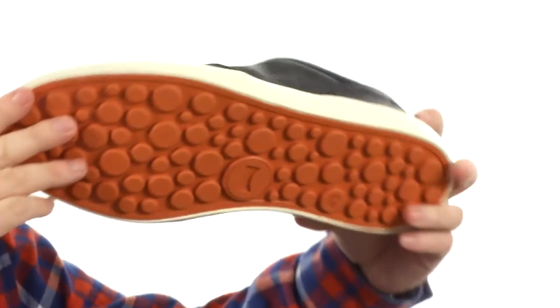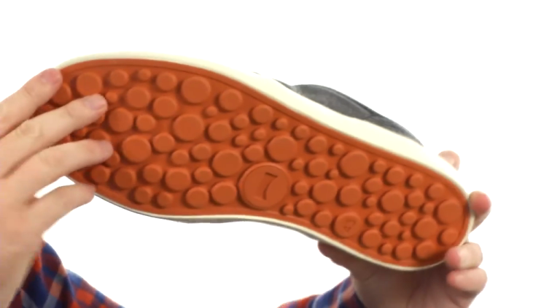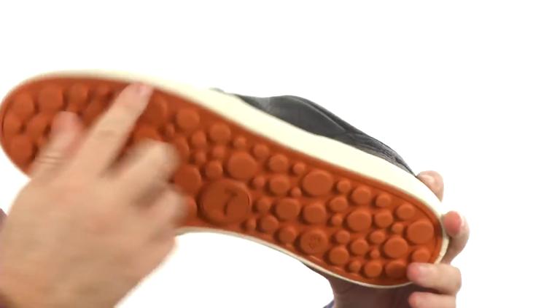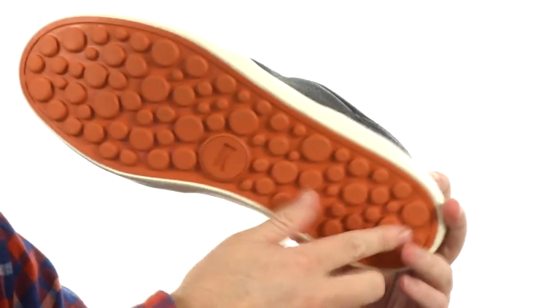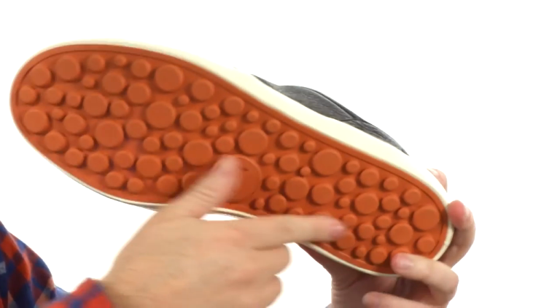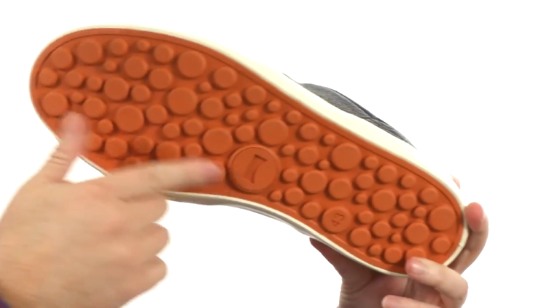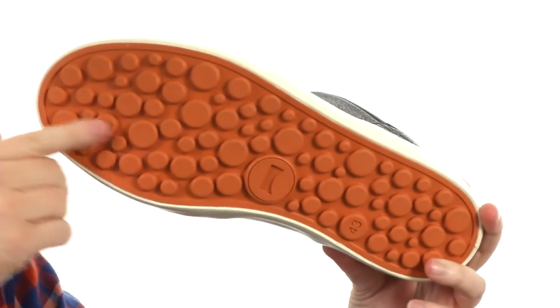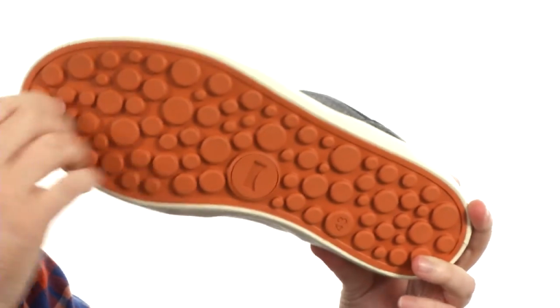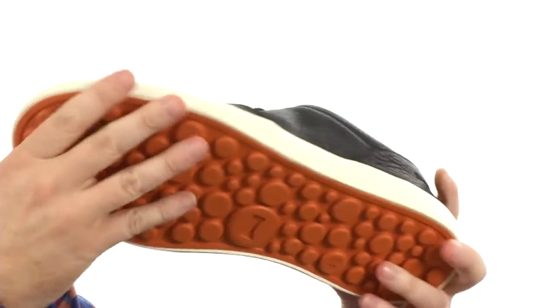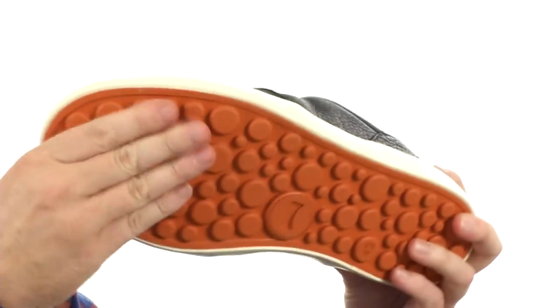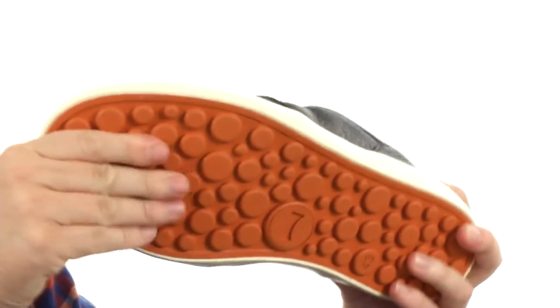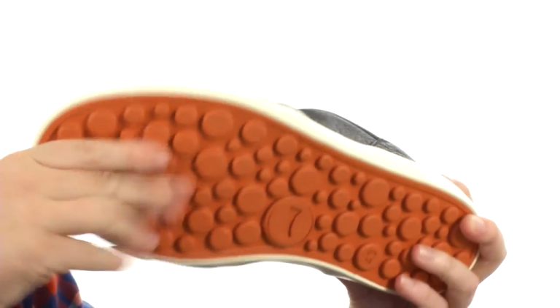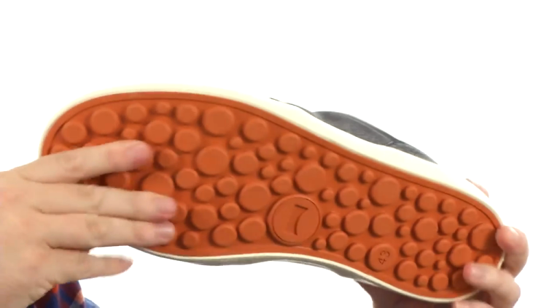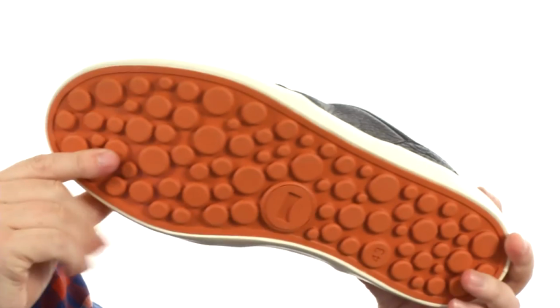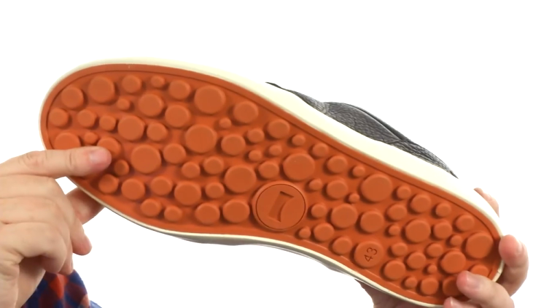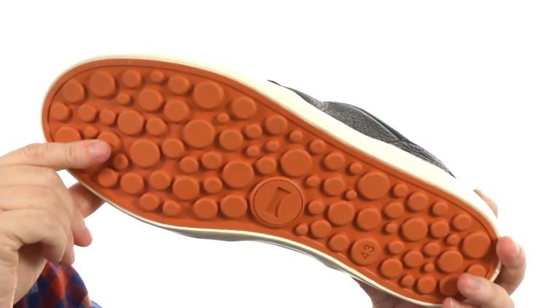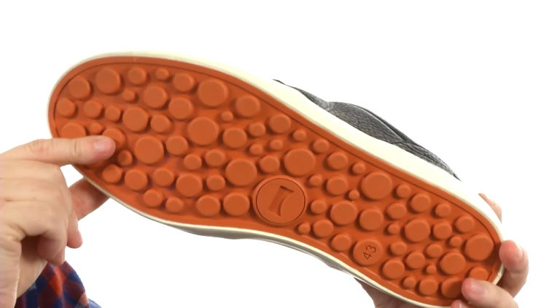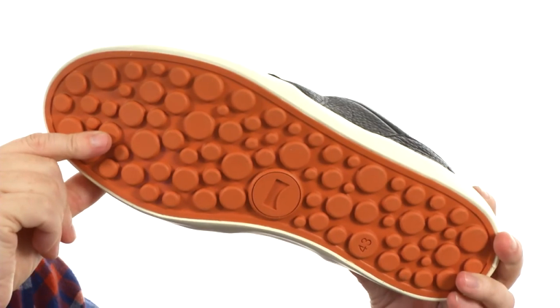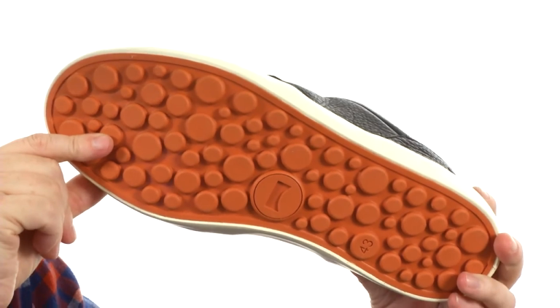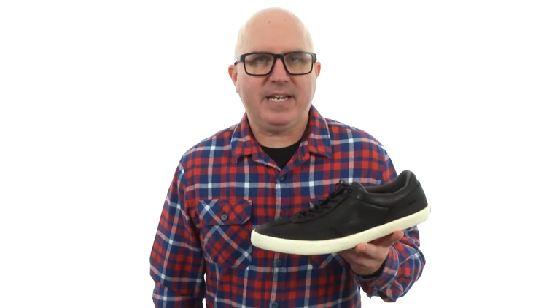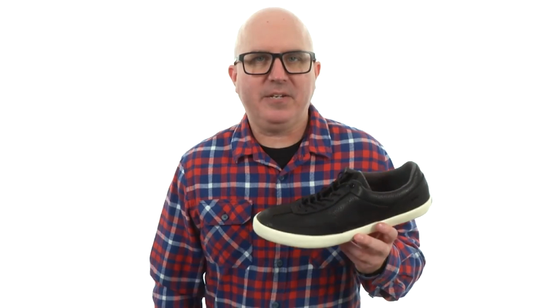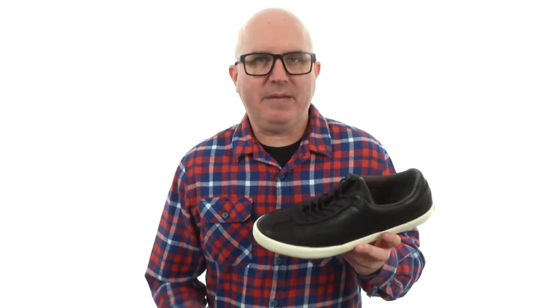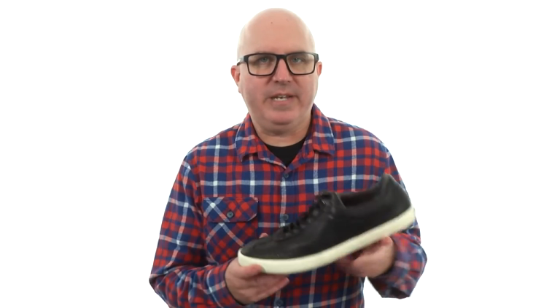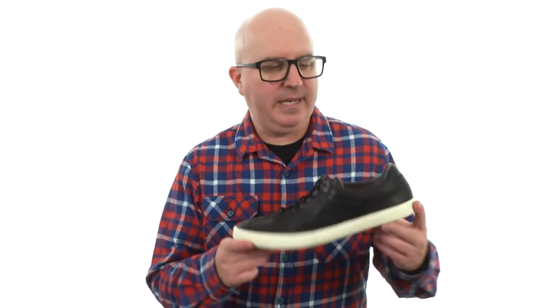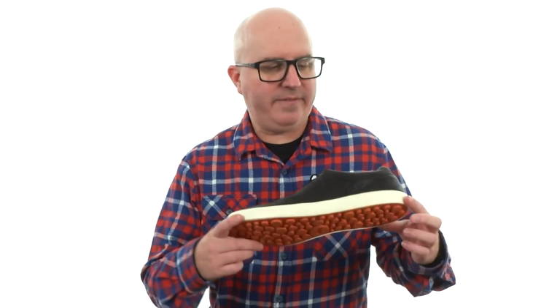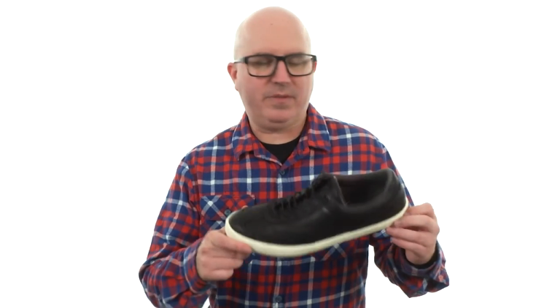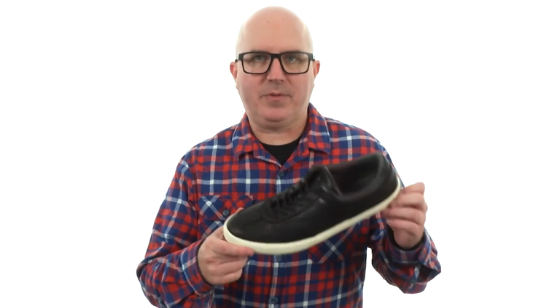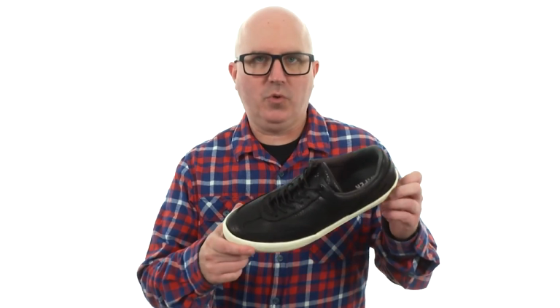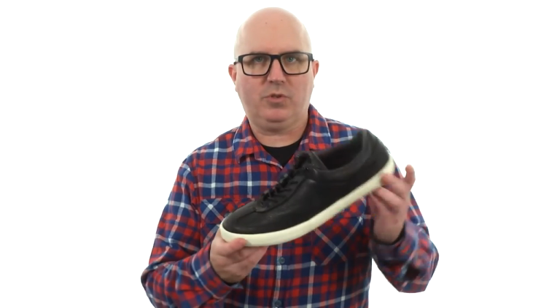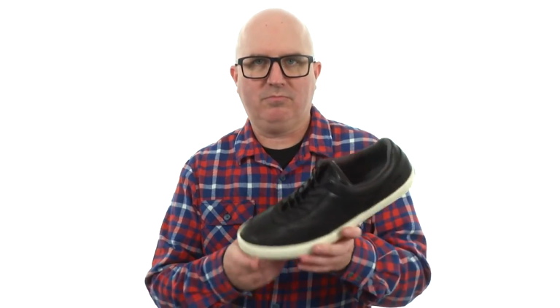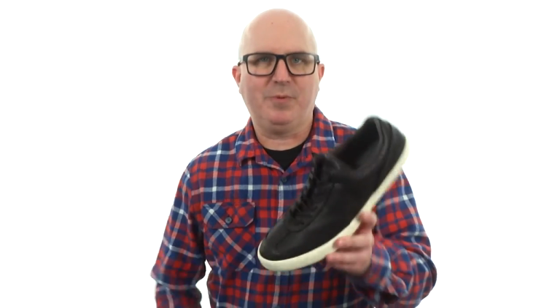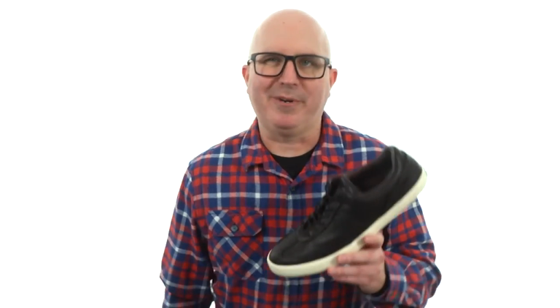Check out this outsole — it's got a unique lug pattern and a super sticky rubber. Taking that sneaker game to the next level with the Pursuit from Camper.